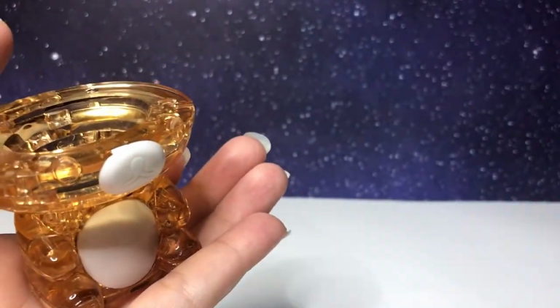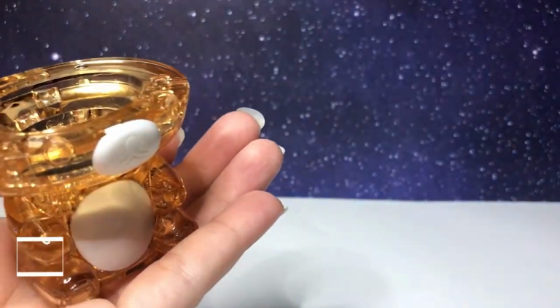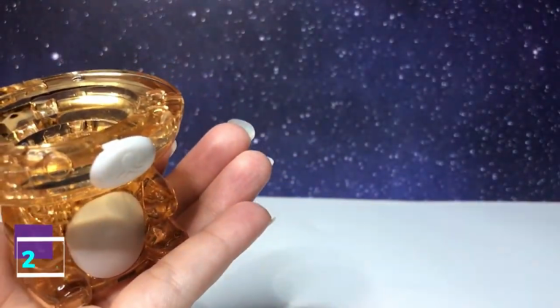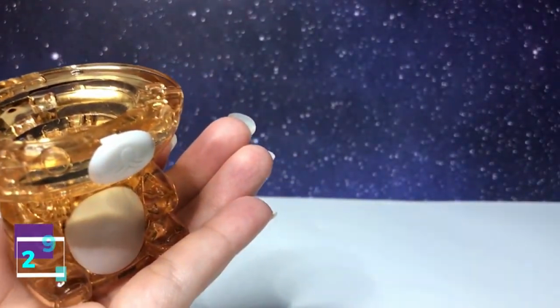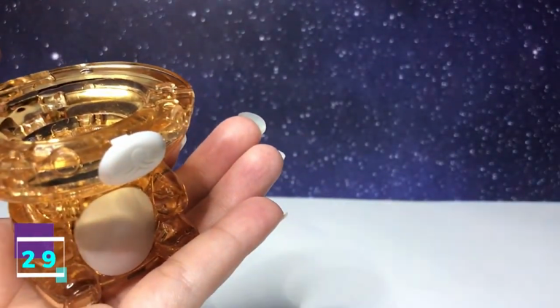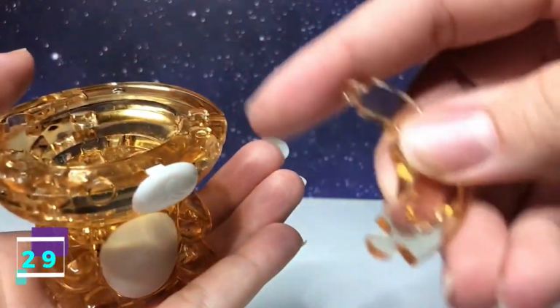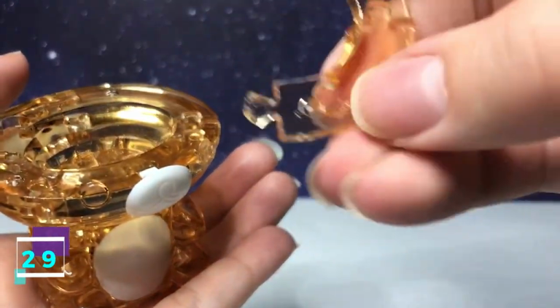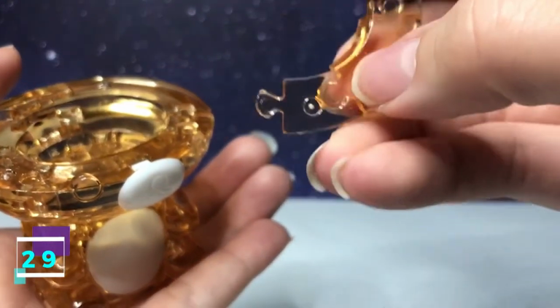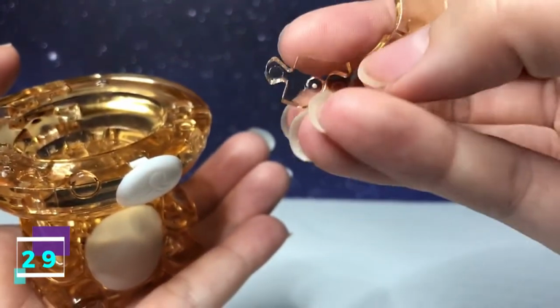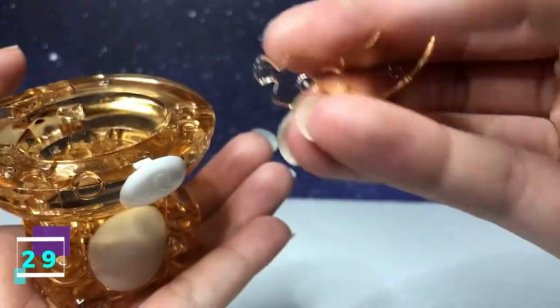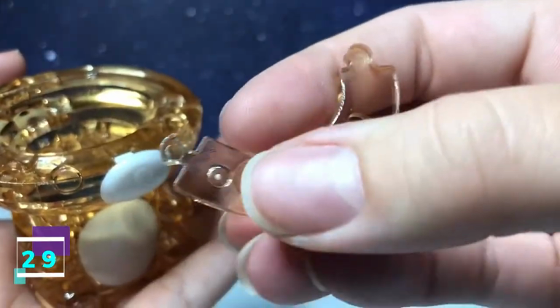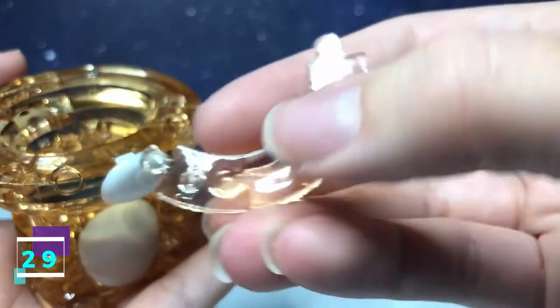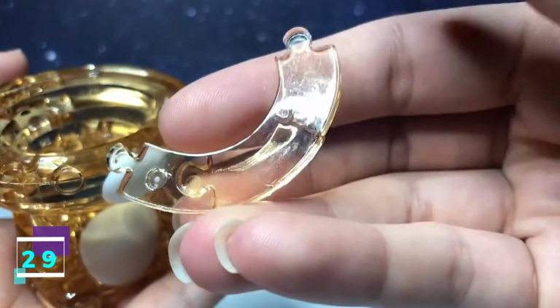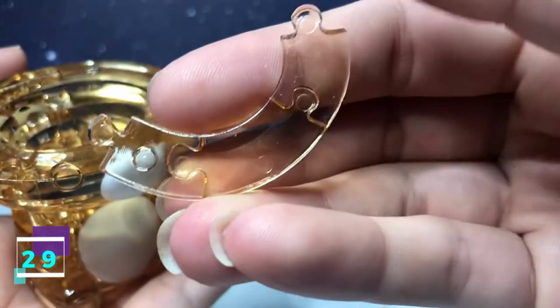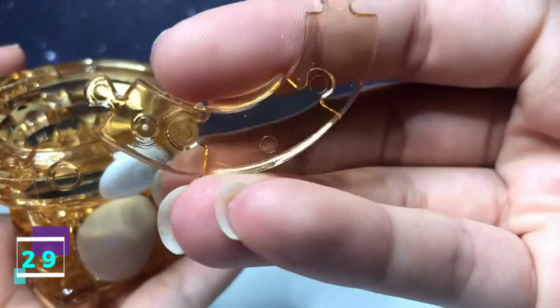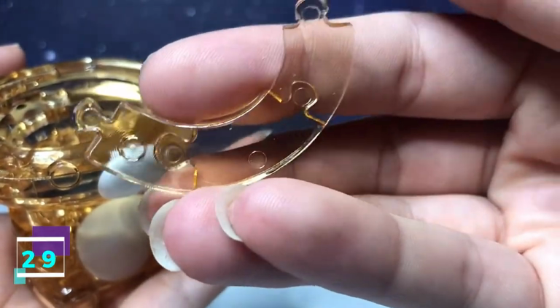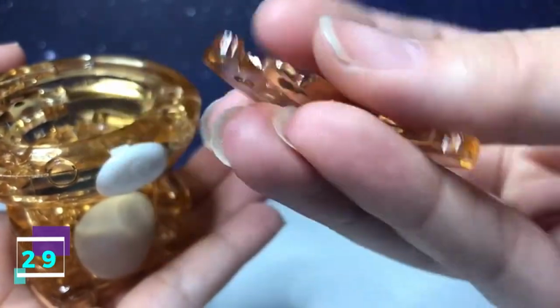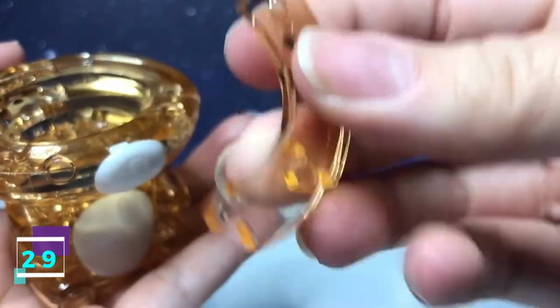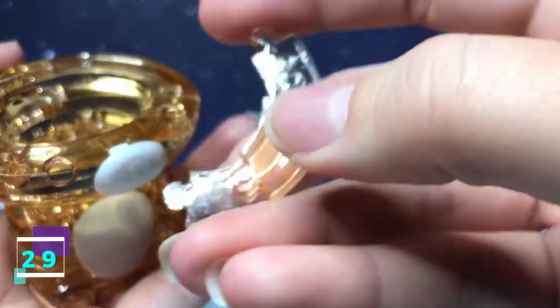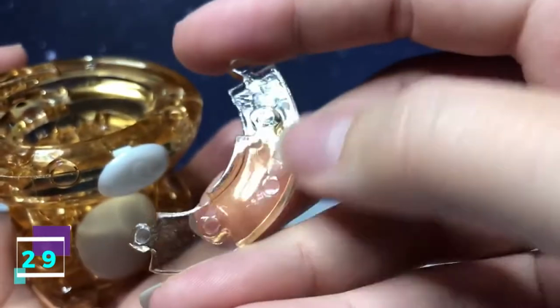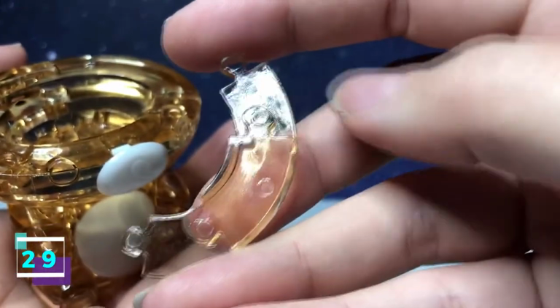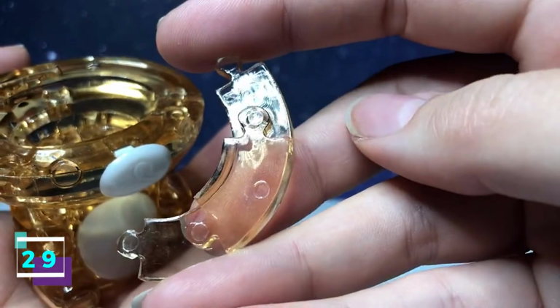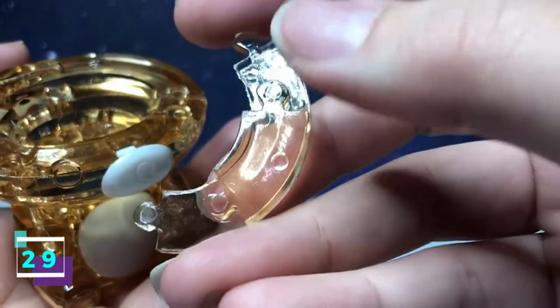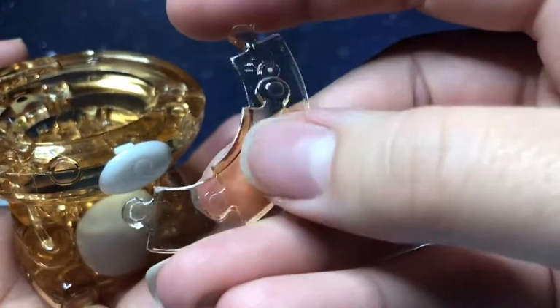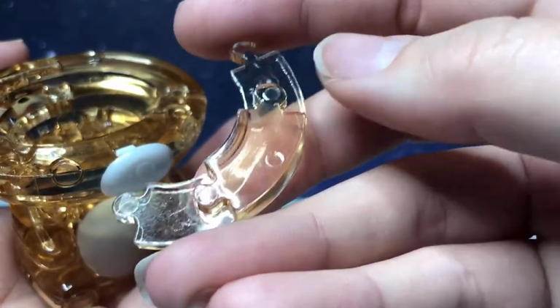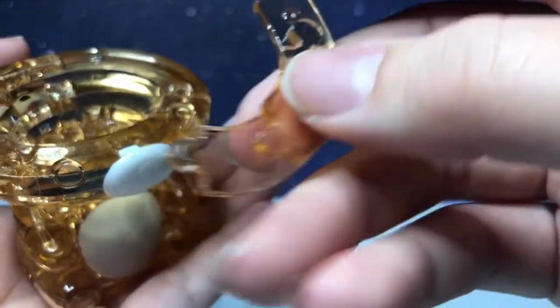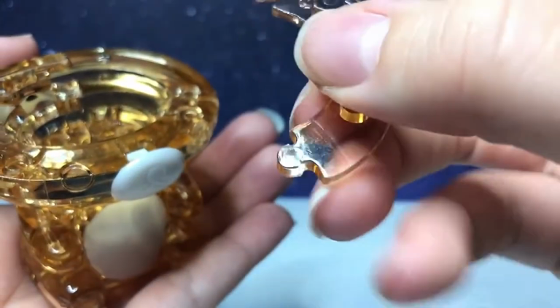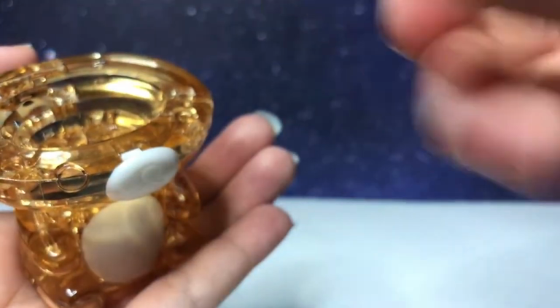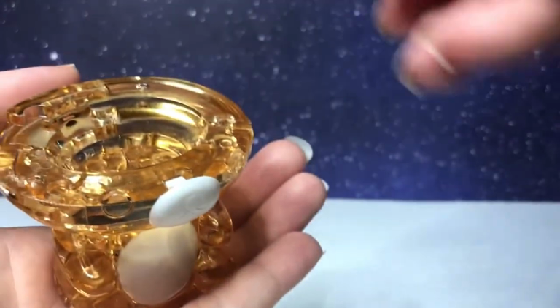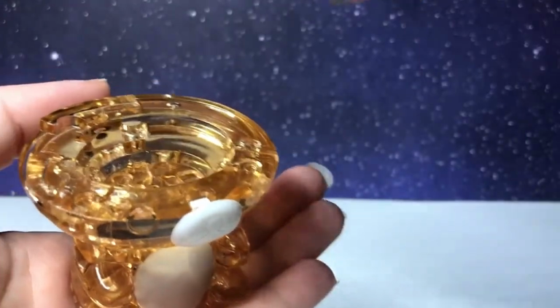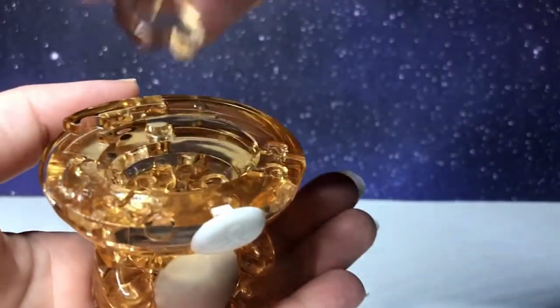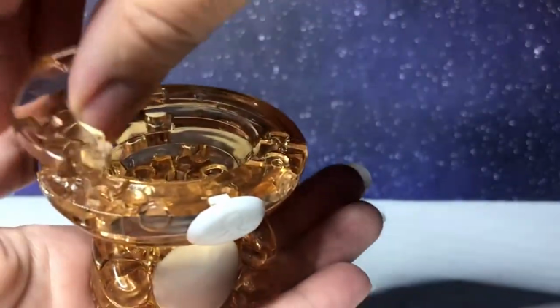Step number 29 is this piece. It has two going out. You flip it over — it has two going out. With this side facing downward, it's going to connect along the left.